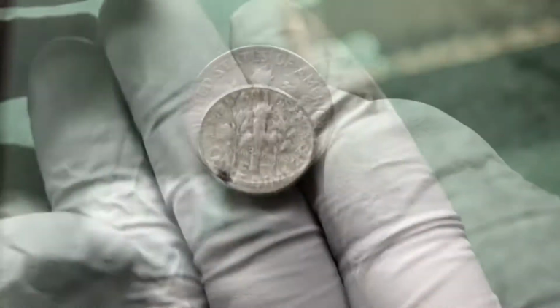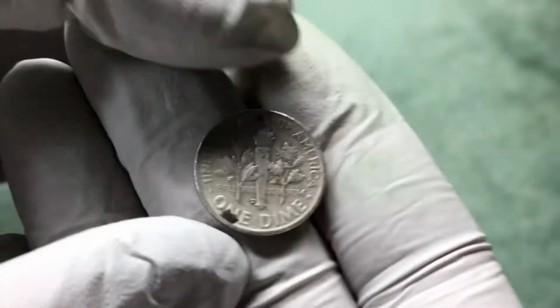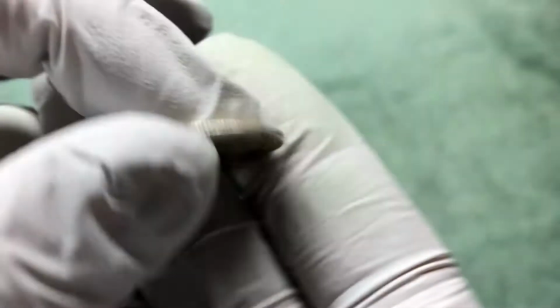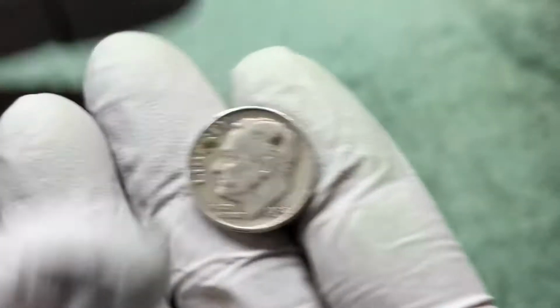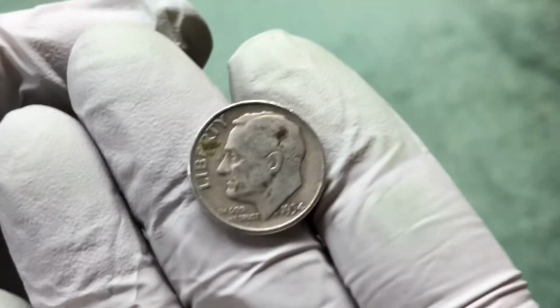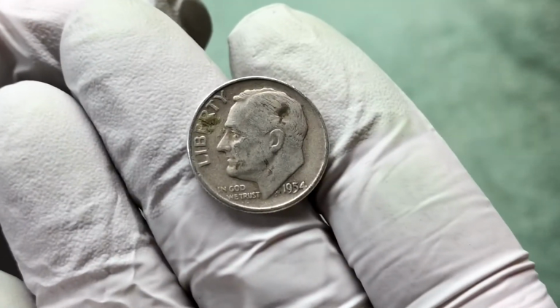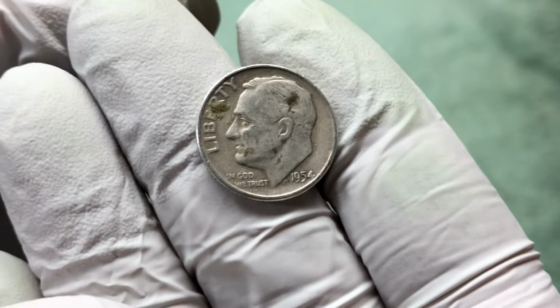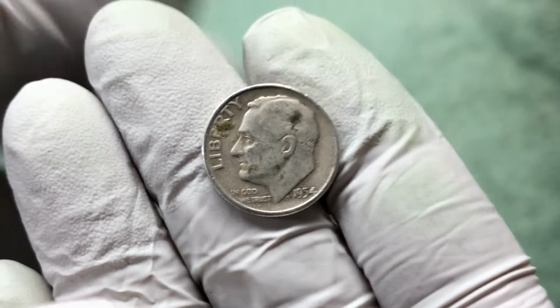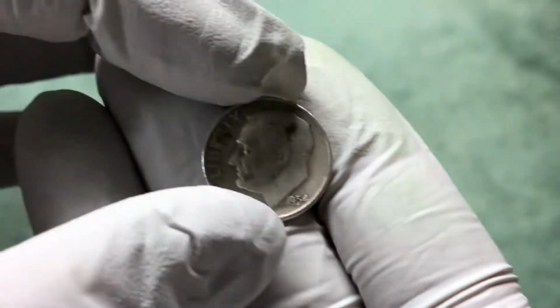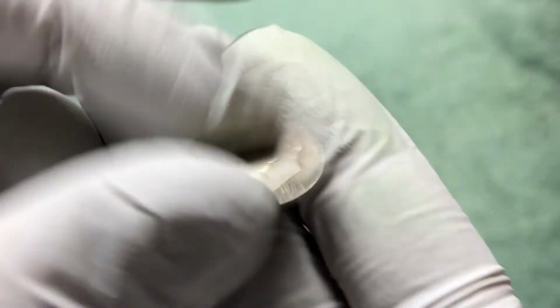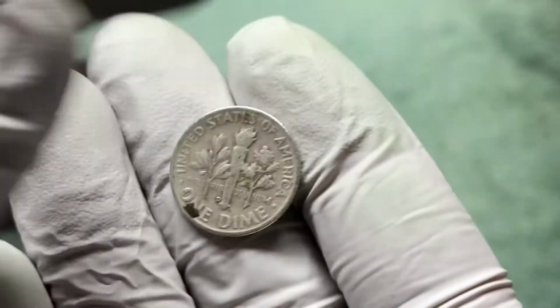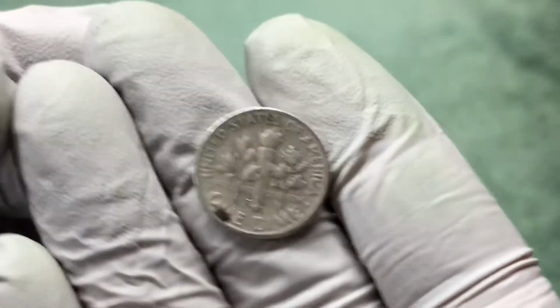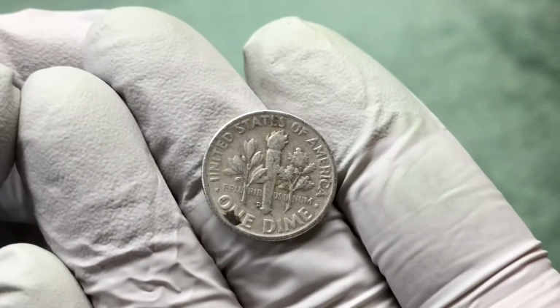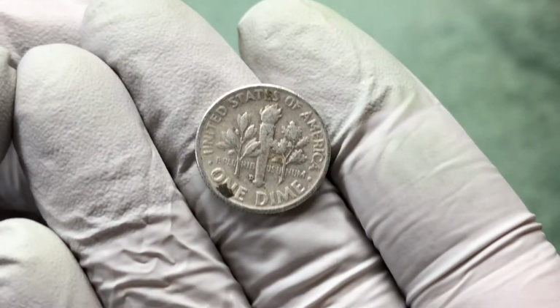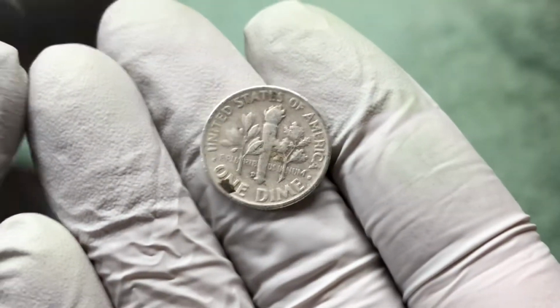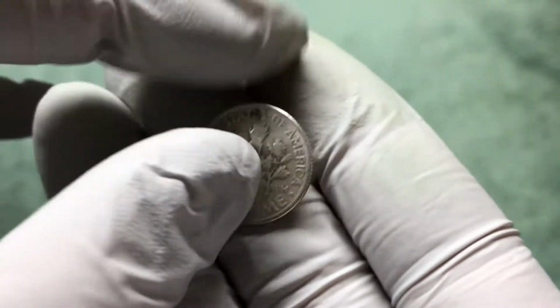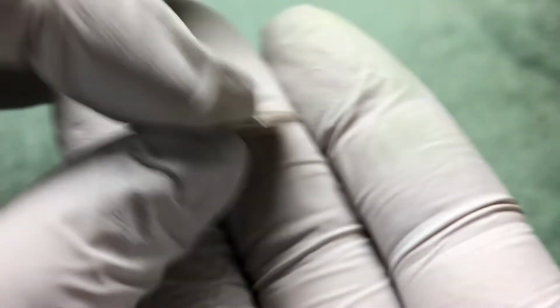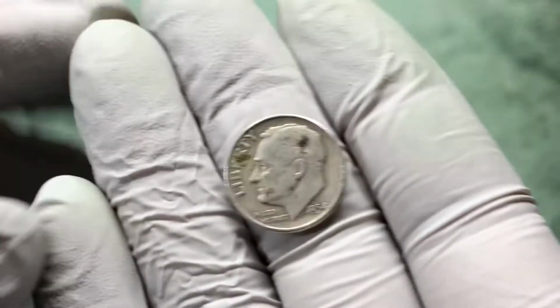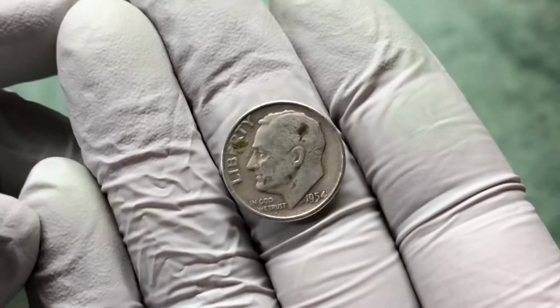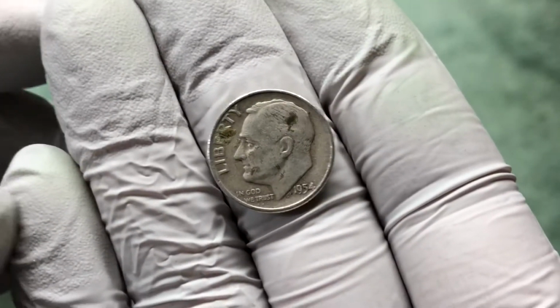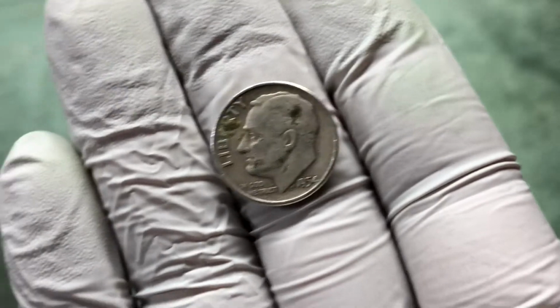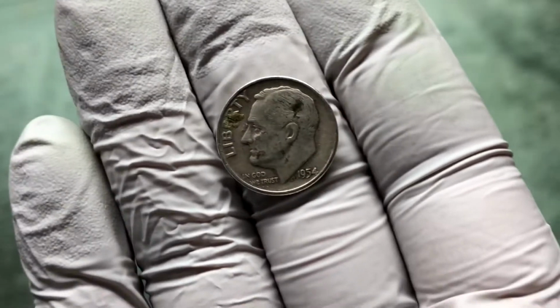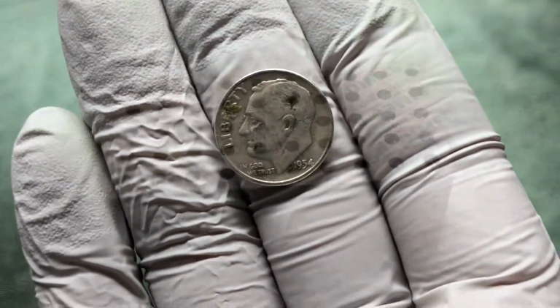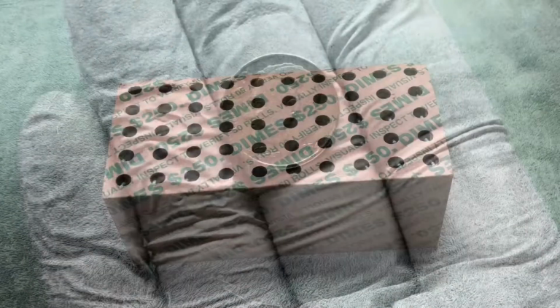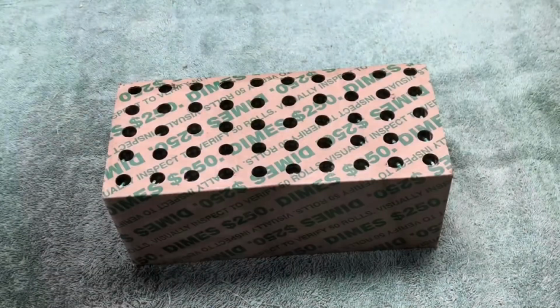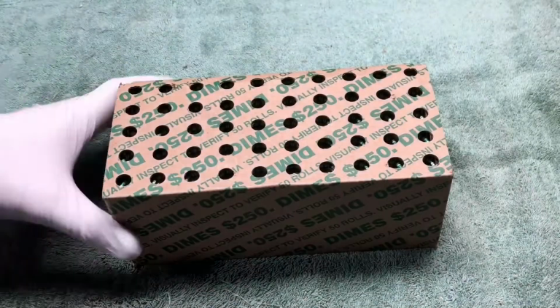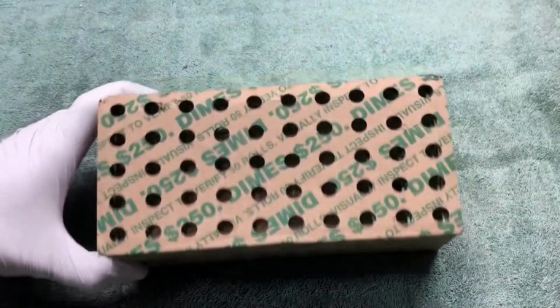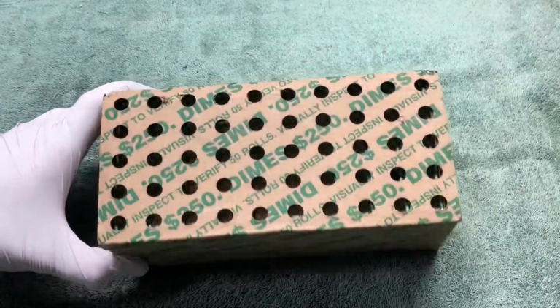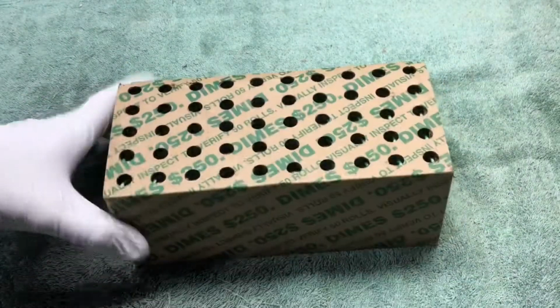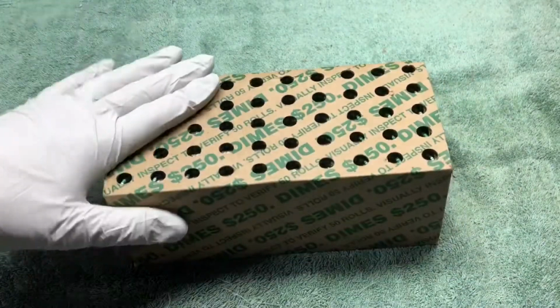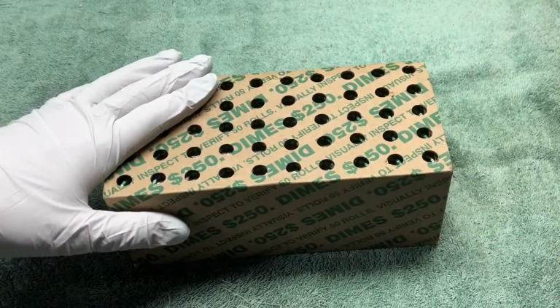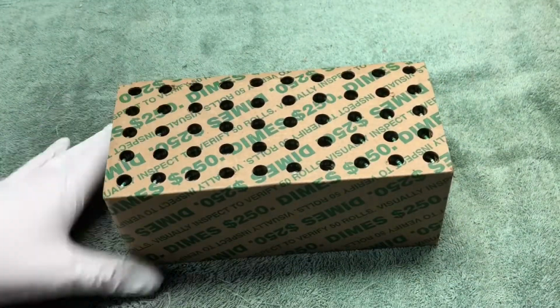All right, that ended up being it, but we didn't get skunked — we got one silver dime, 1954 D. Thanks for watching, on to the next.